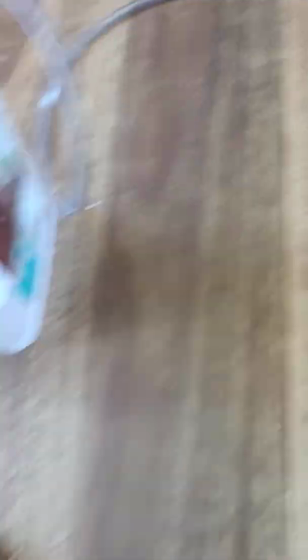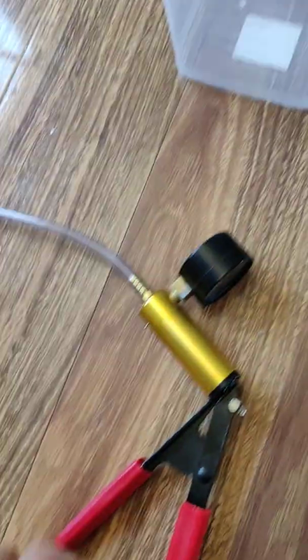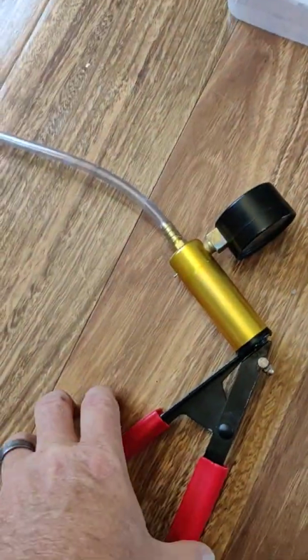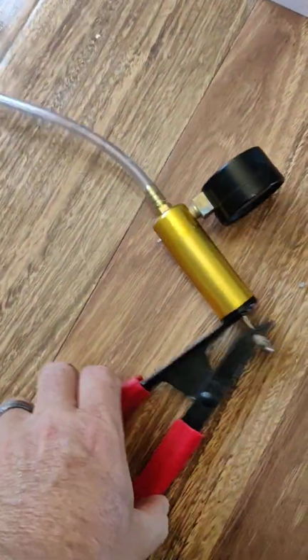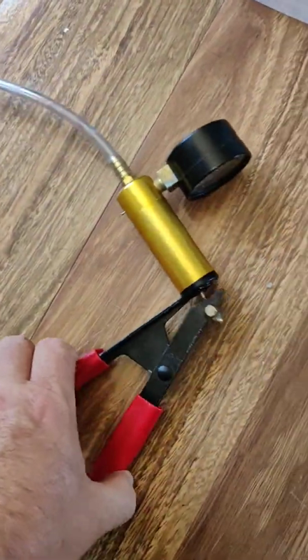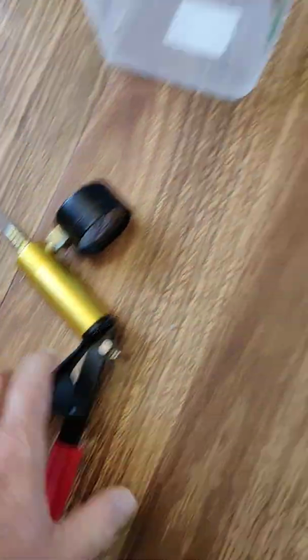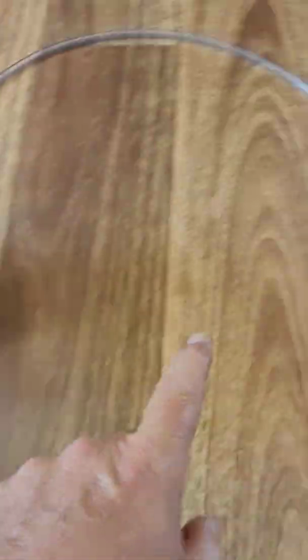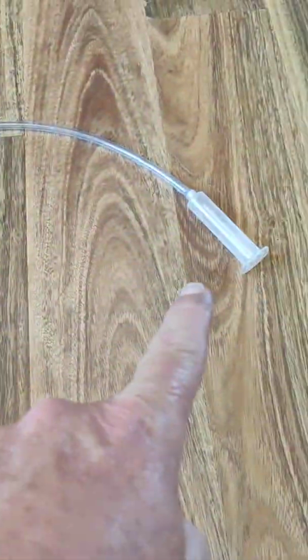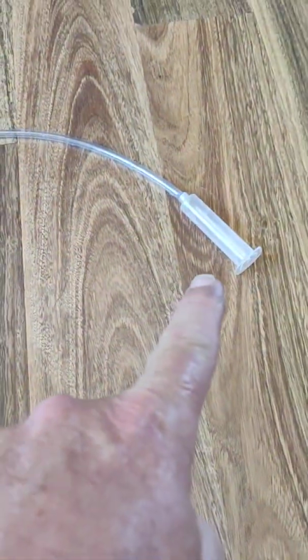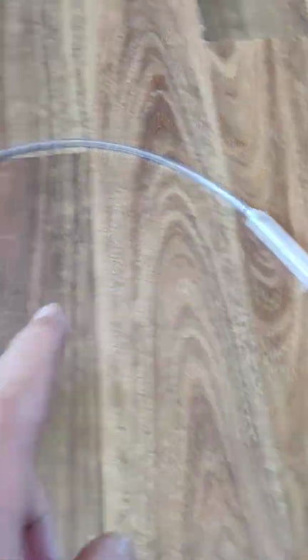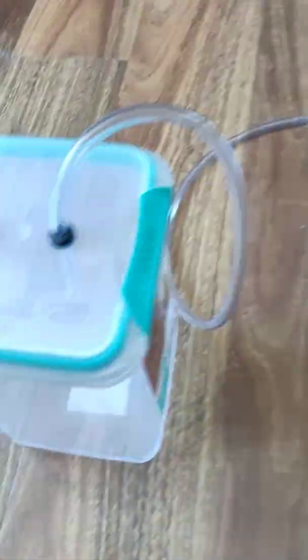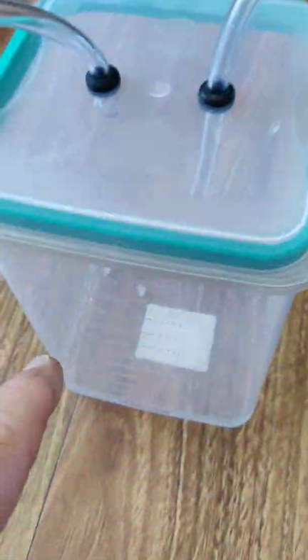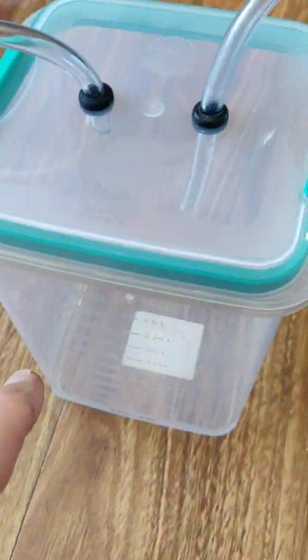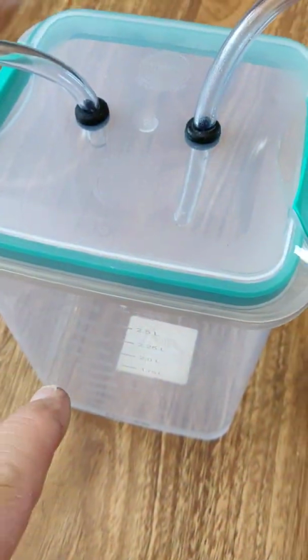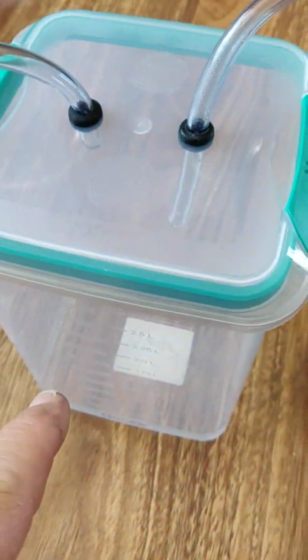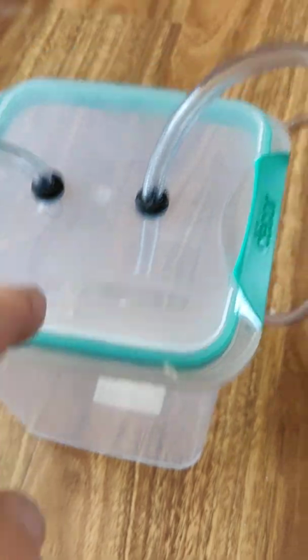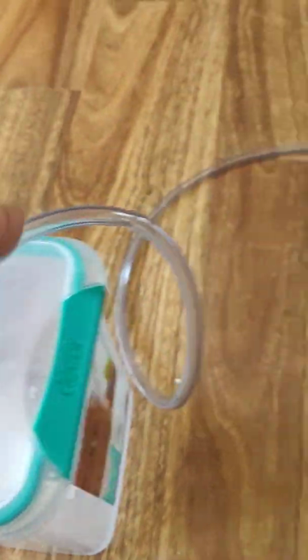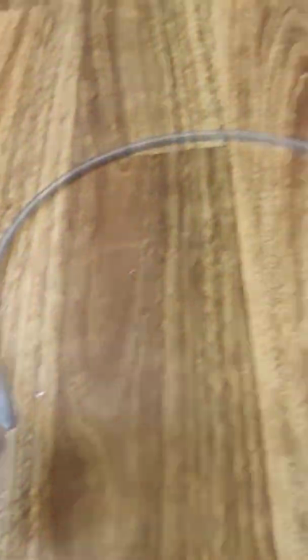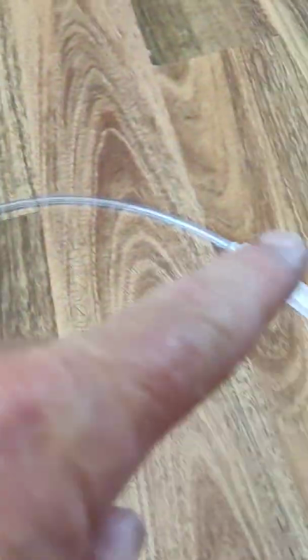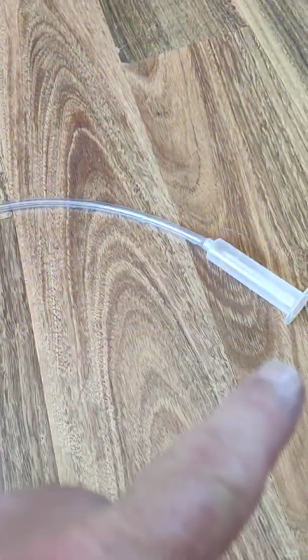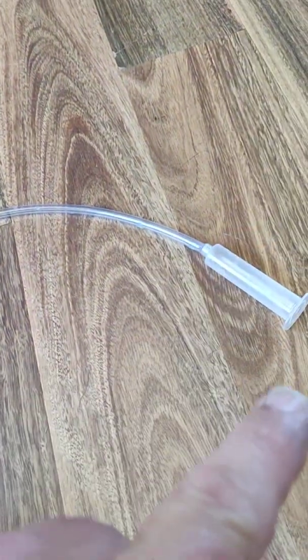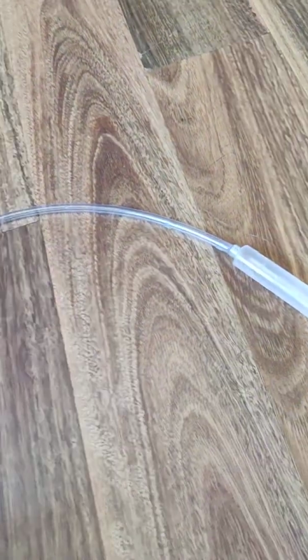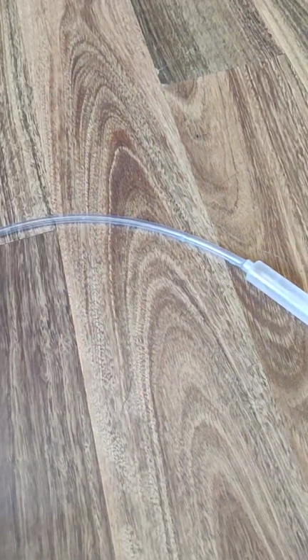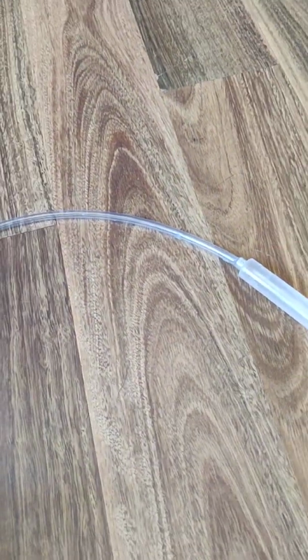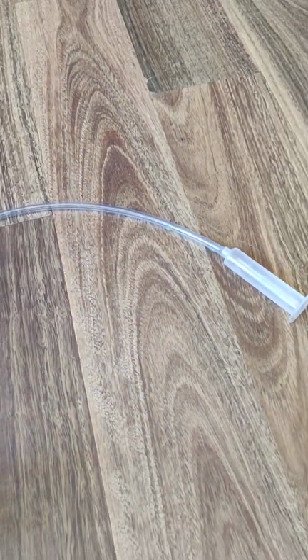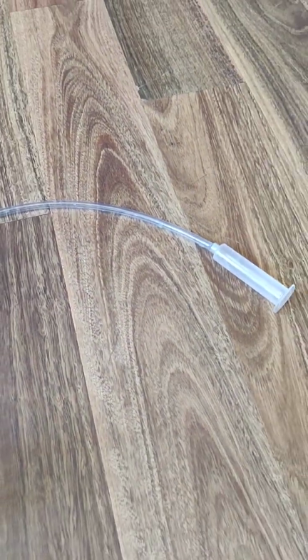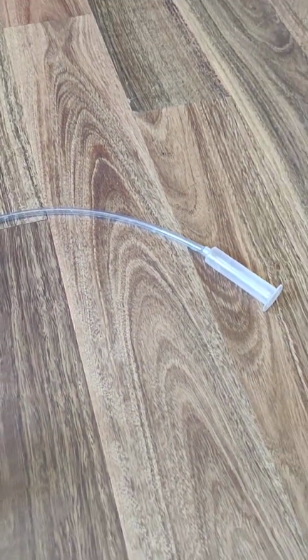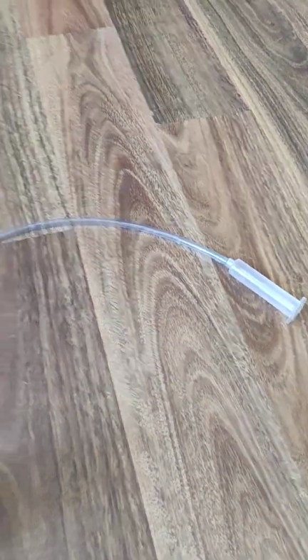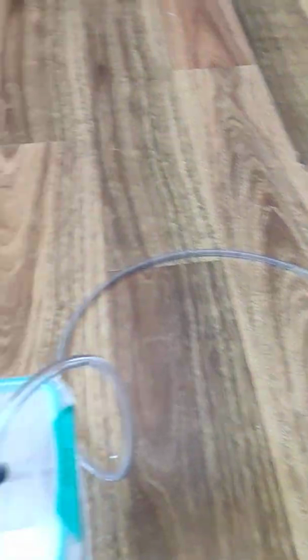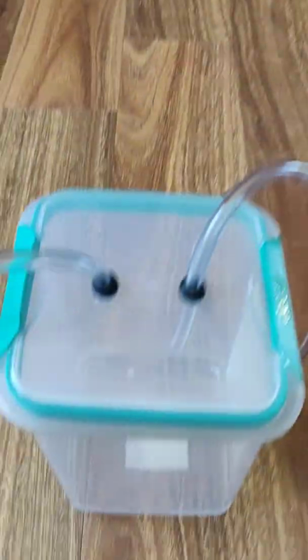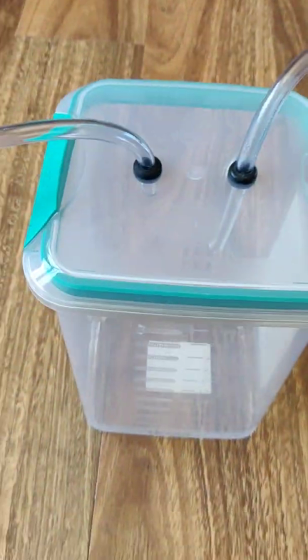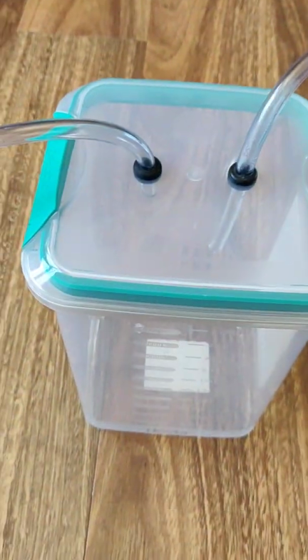What you do is you pump this, you attach that, a vacuum is drawn in there, and the vacuum comes out and sucks the milk out of your animal's teat and it fills that up.